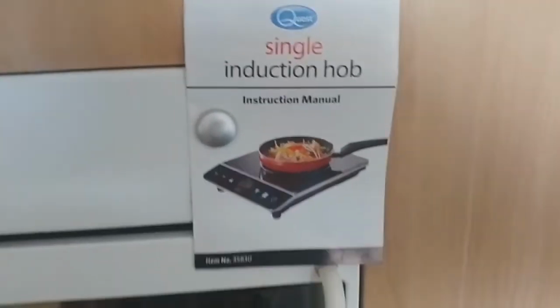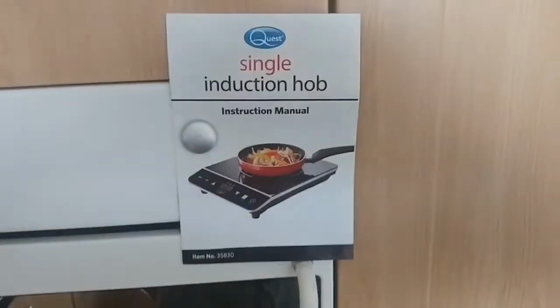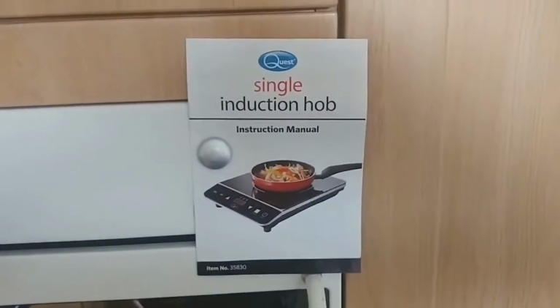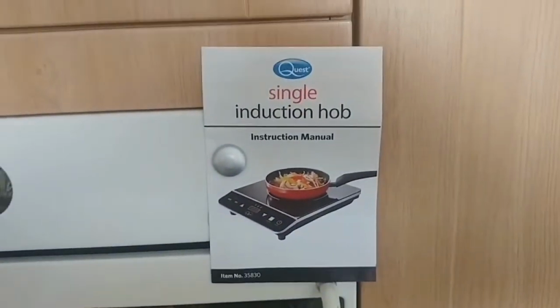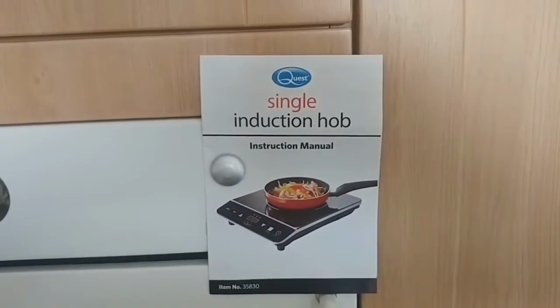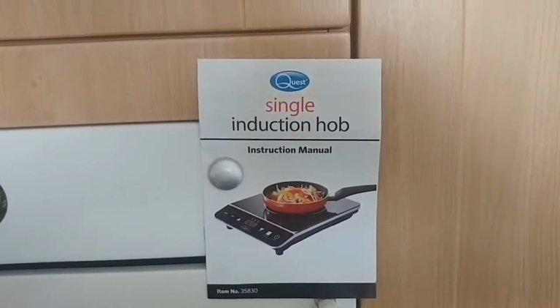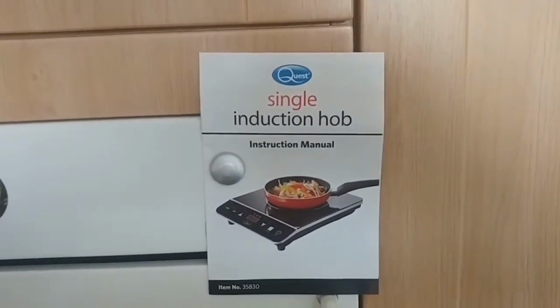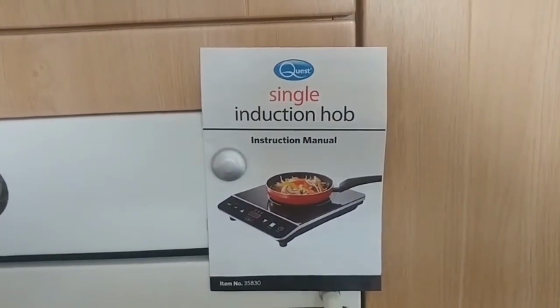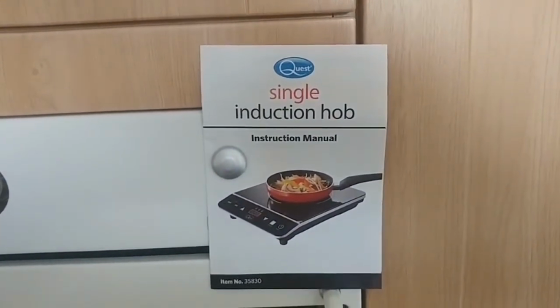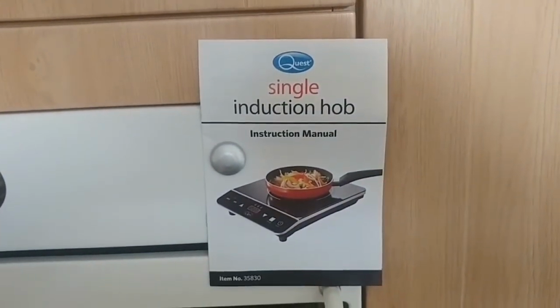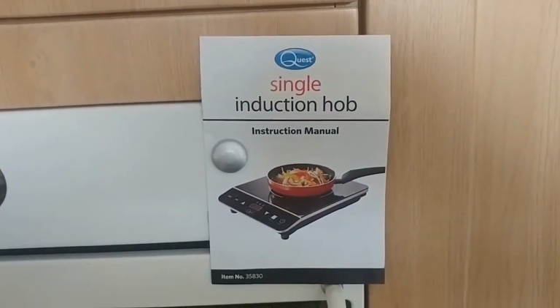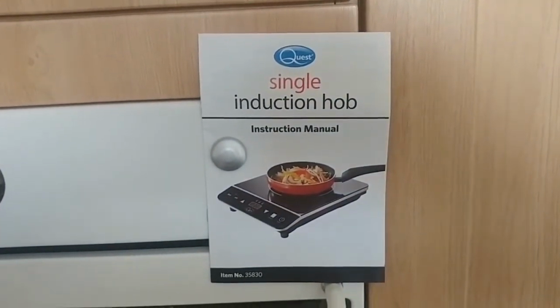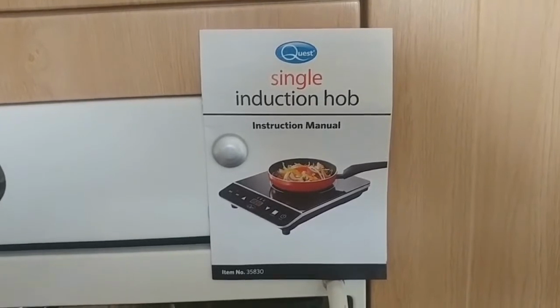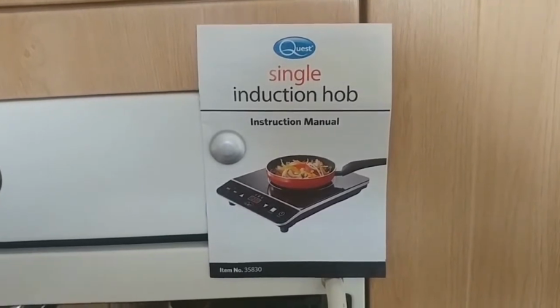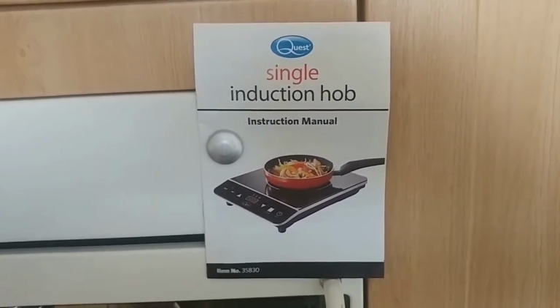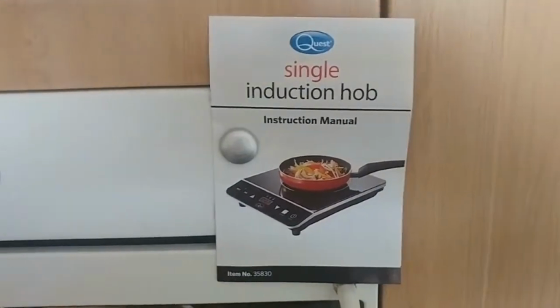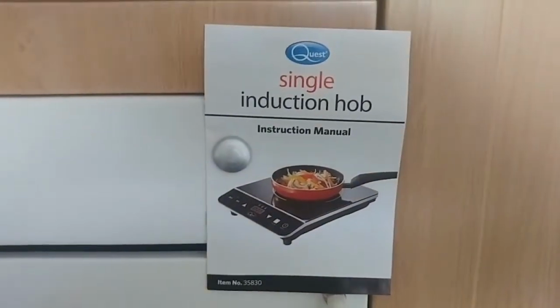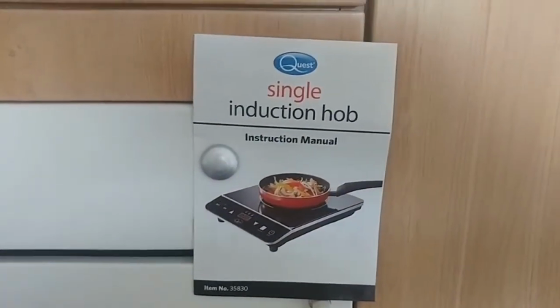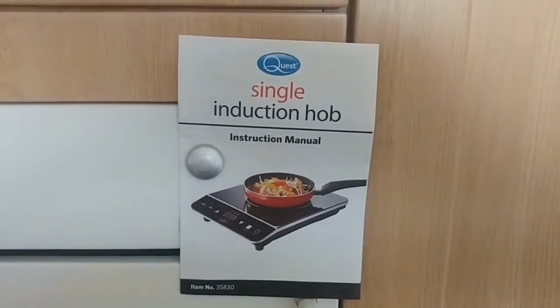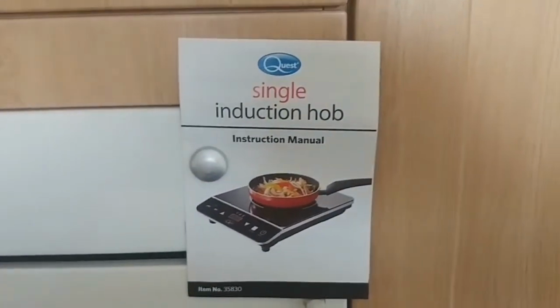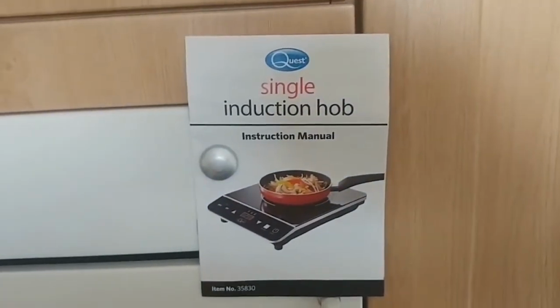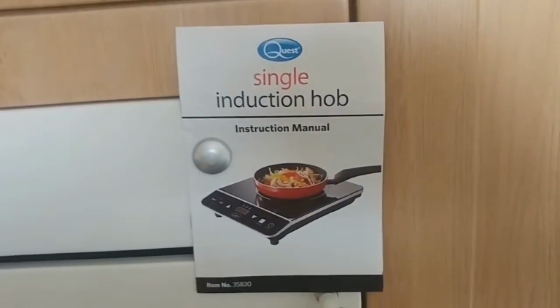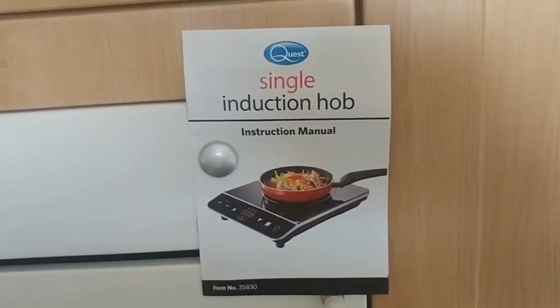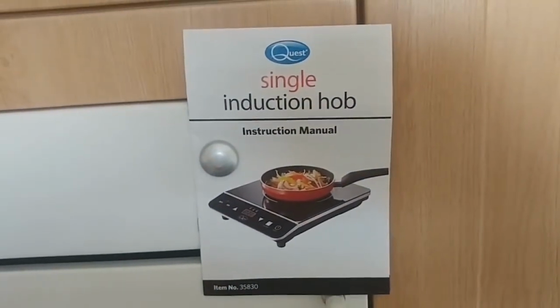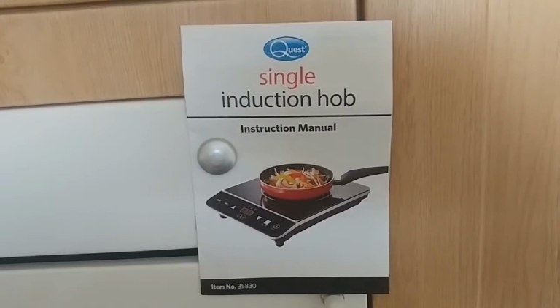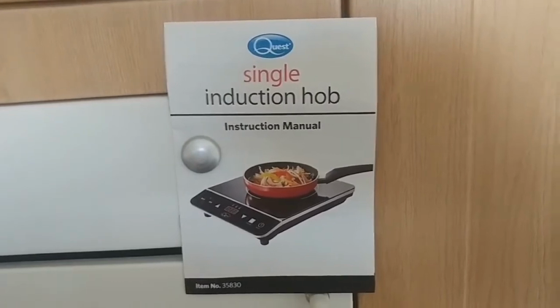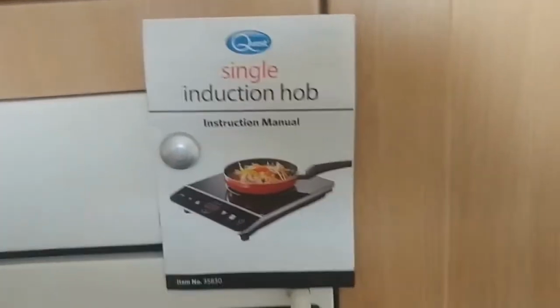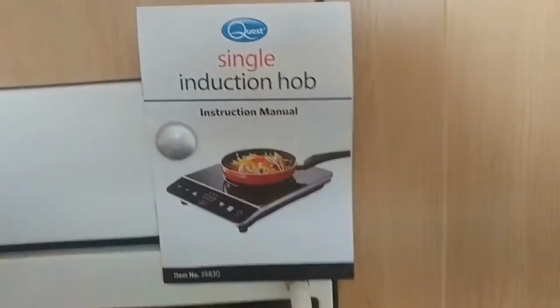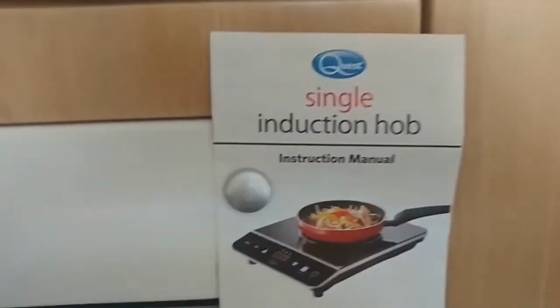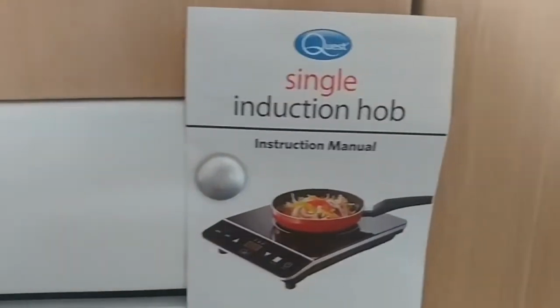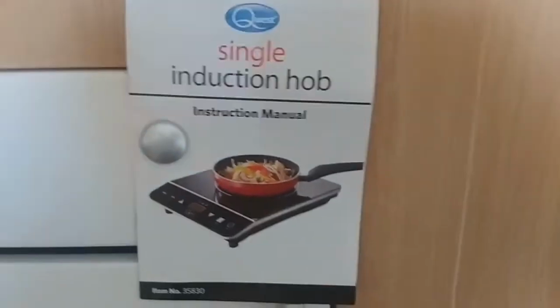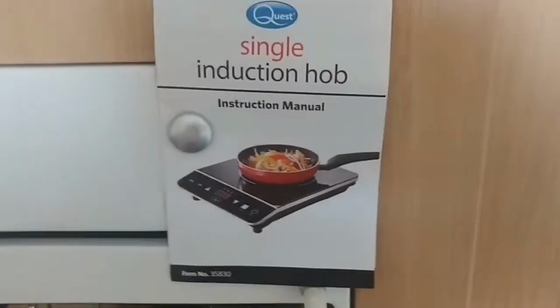Hi everybody, welcome to the channel. I hope you're all well. Today we've got the Quest single induction hob. During this COVID-19 lockdown, I'm sure you're all self-isolating, so obviously doing a lot more cooking at home while we can't get to the restaurants.